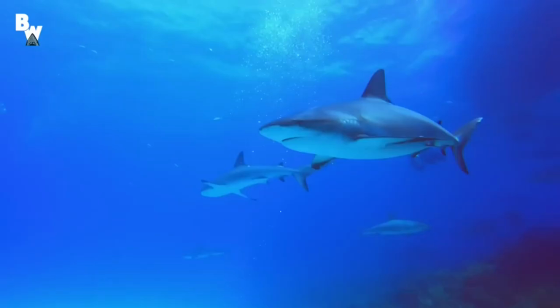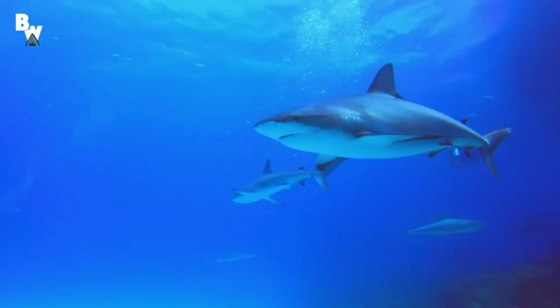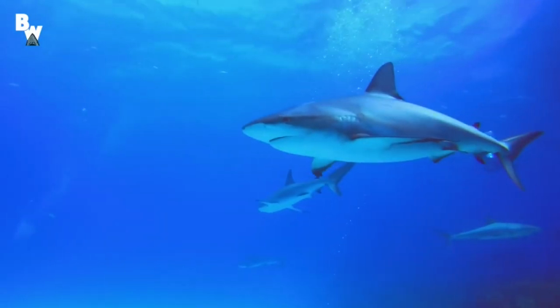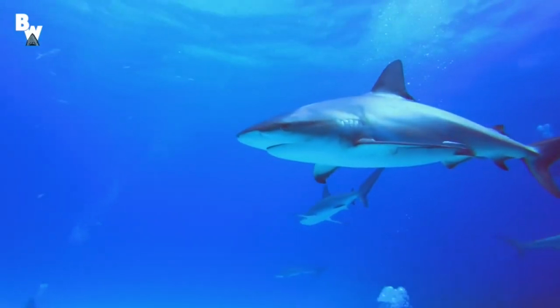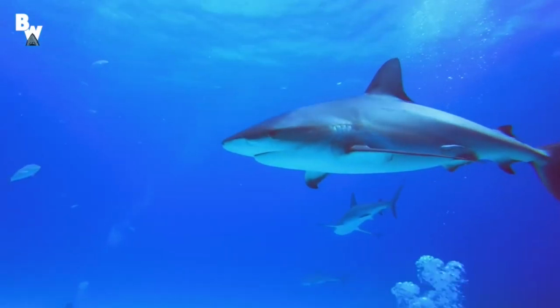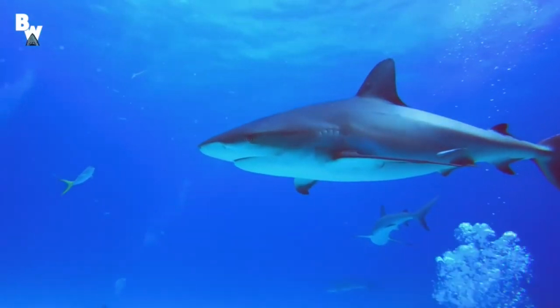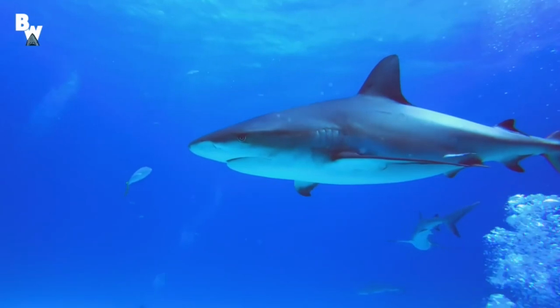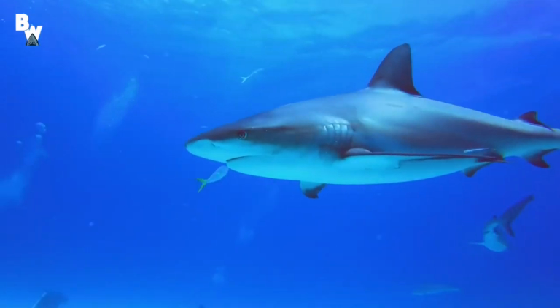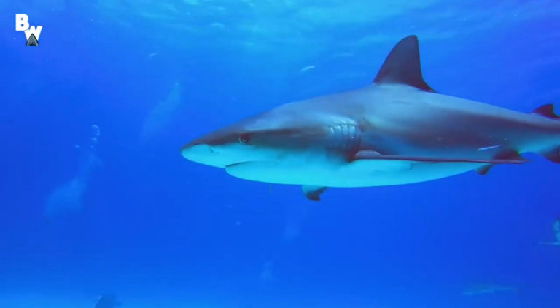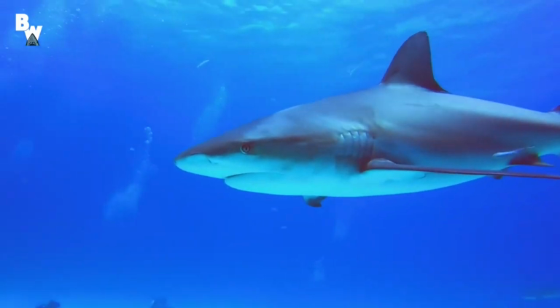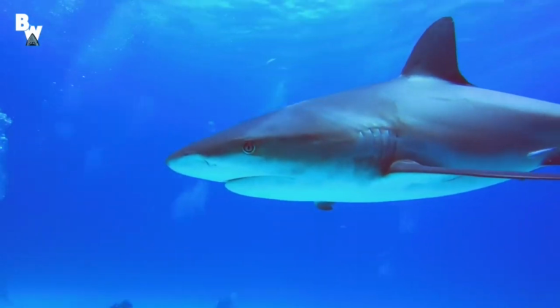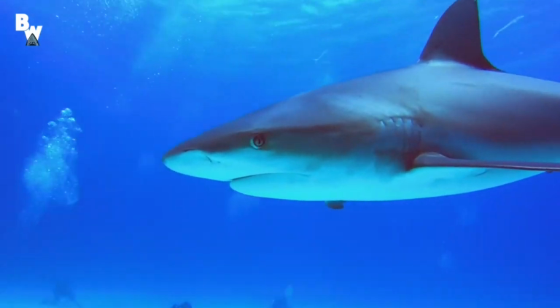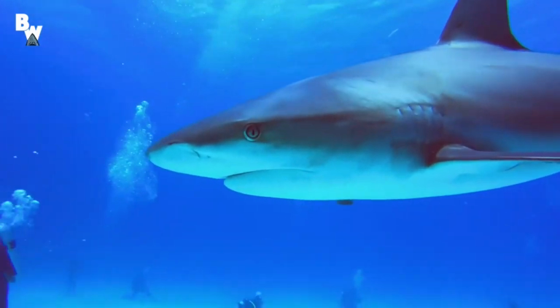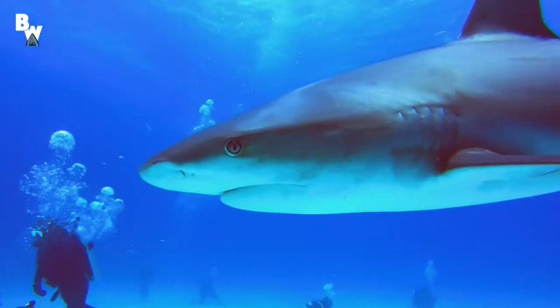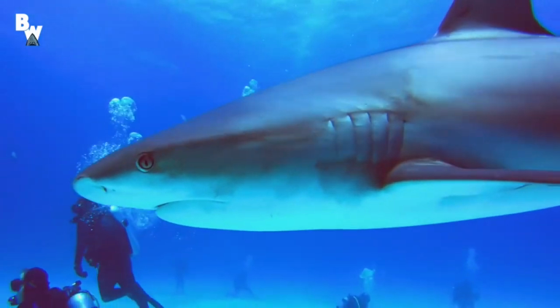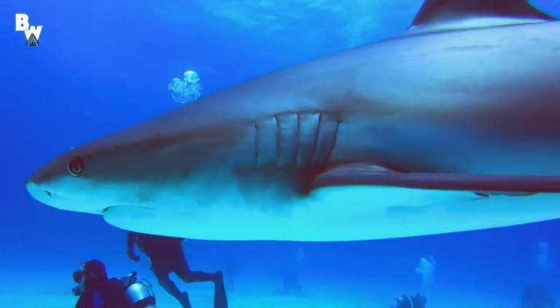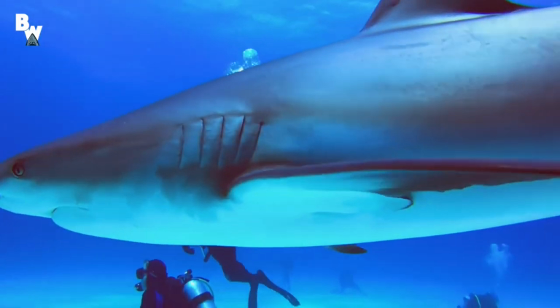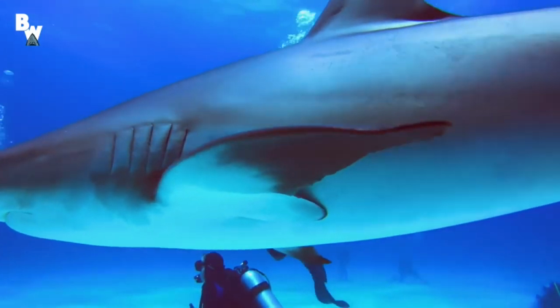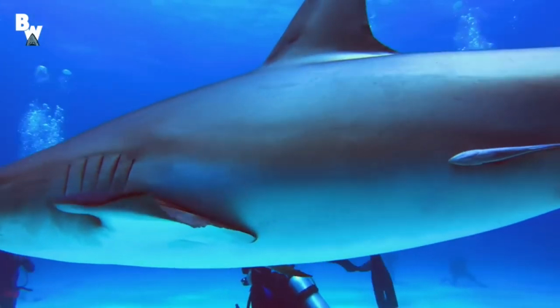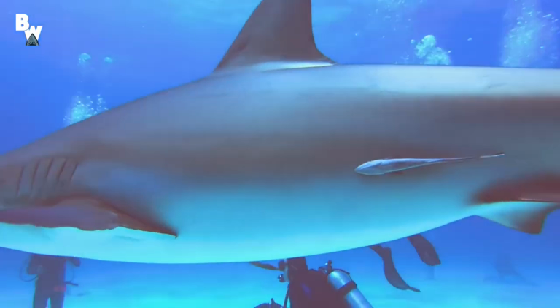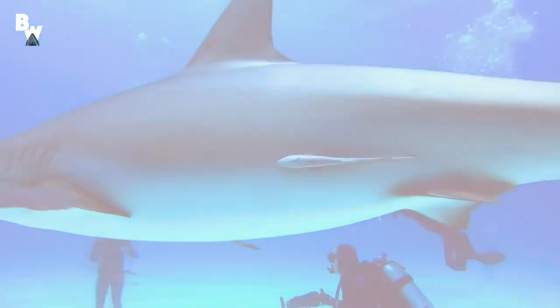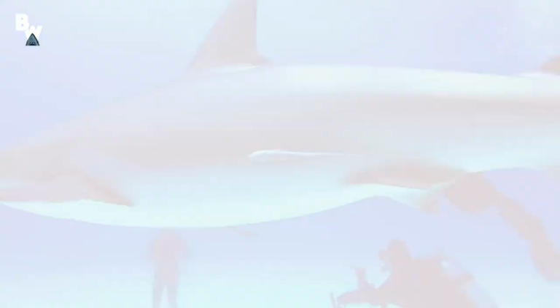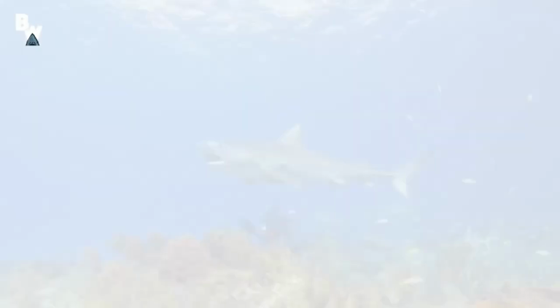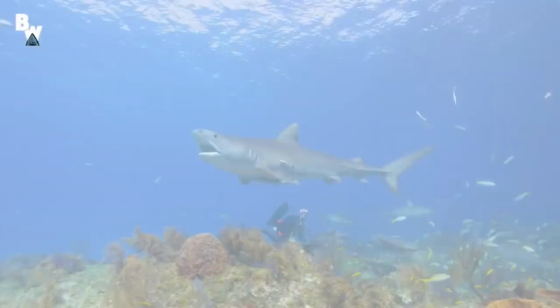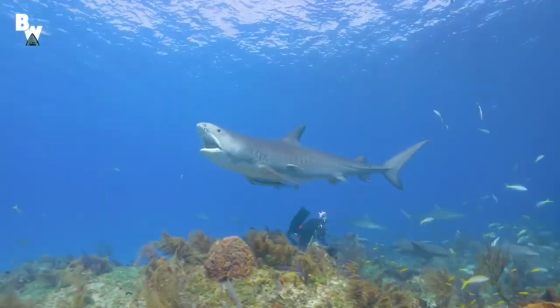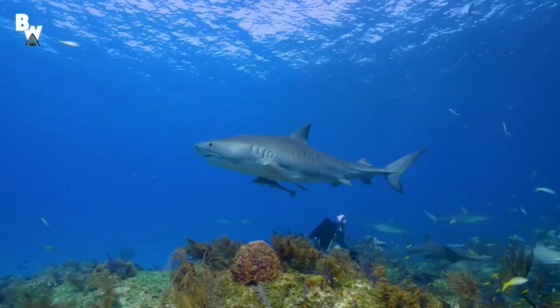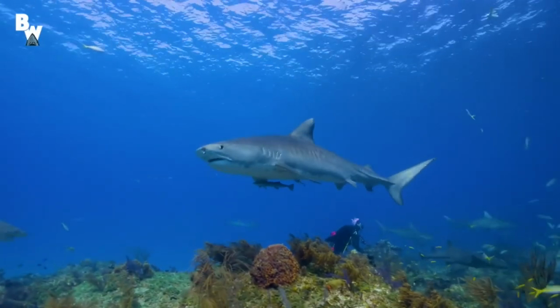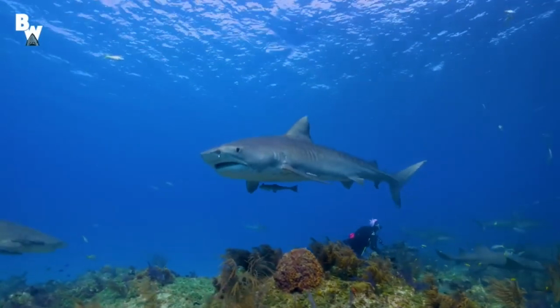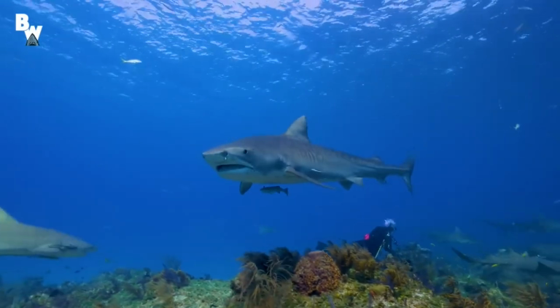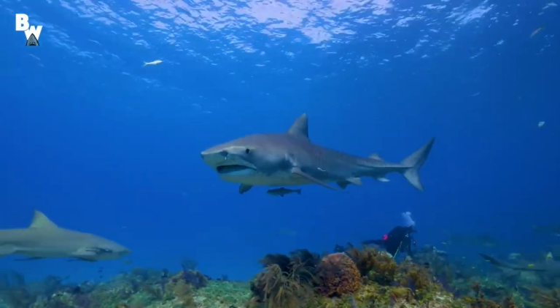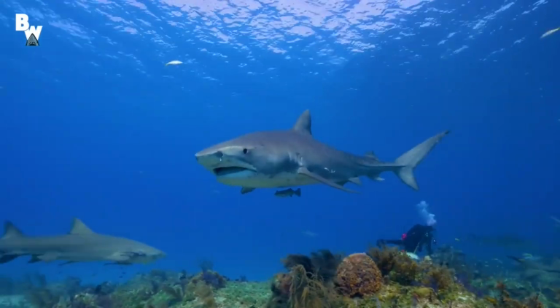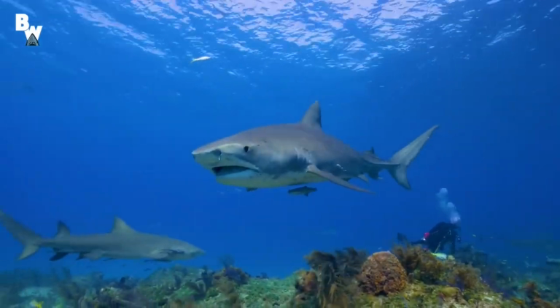Are sharks blind? Studies show that although the eyes of sharks function over a wide range of light levels, they only have a single long-wavelength sensitive cone type in the retina area, and therefore are potentially totally color-blind.